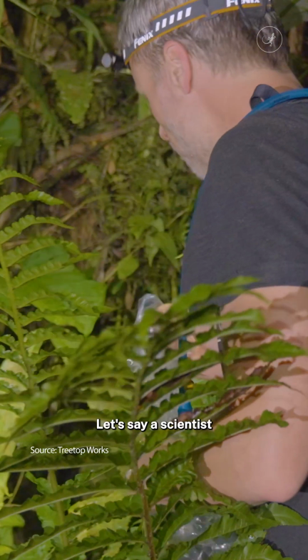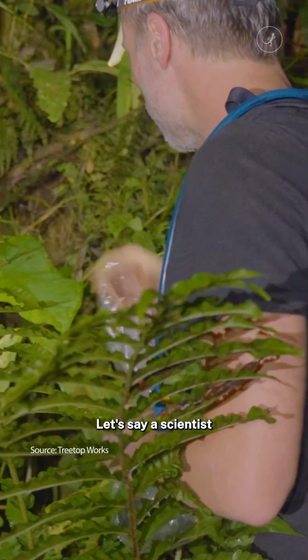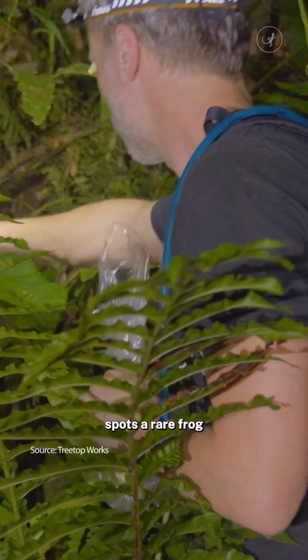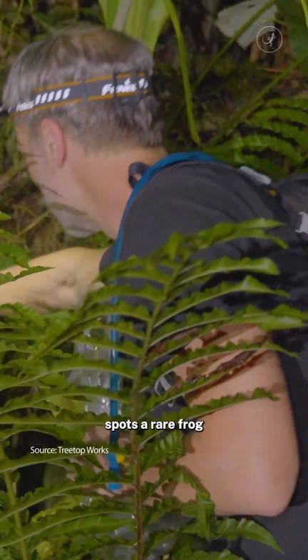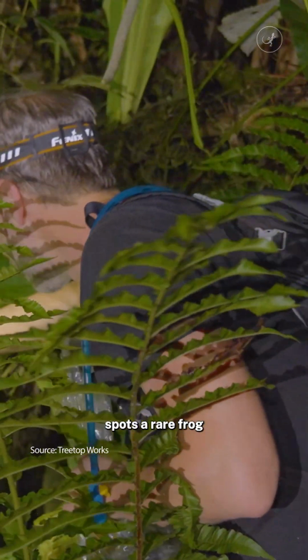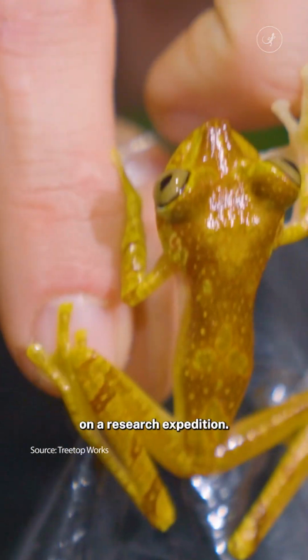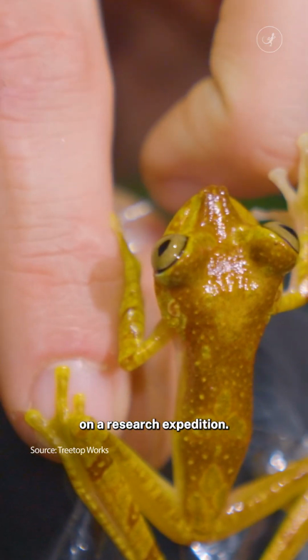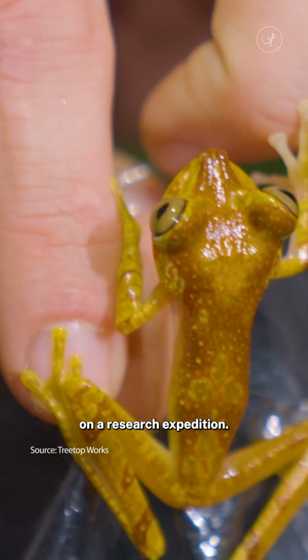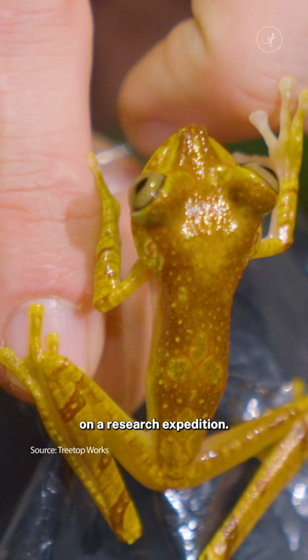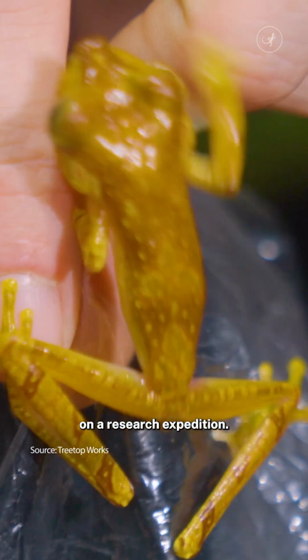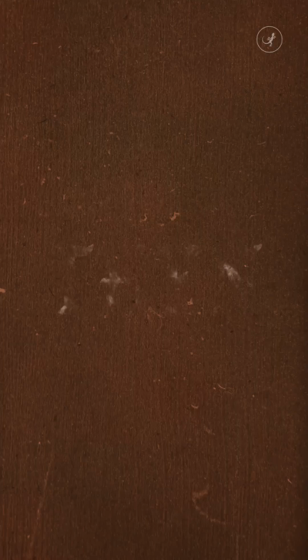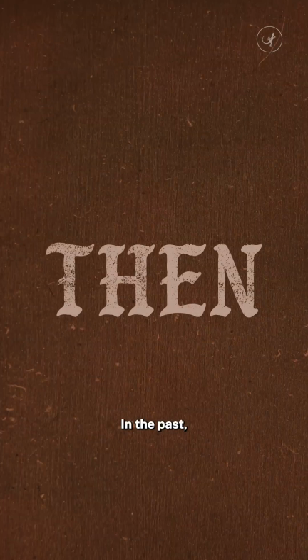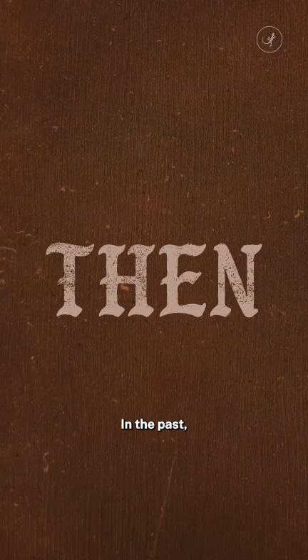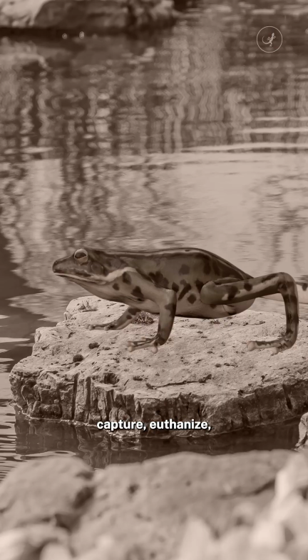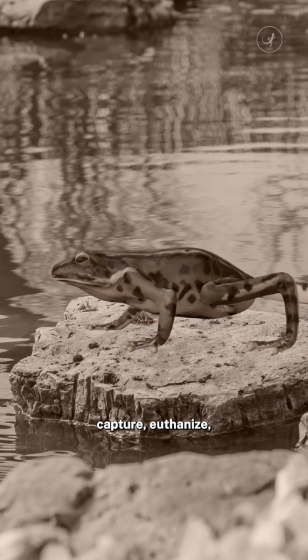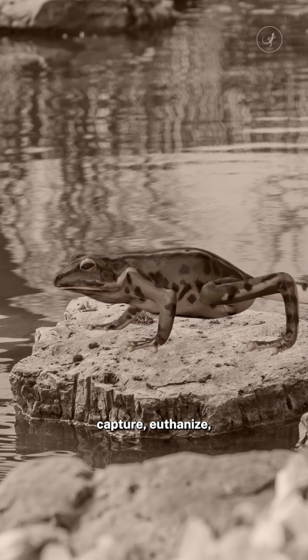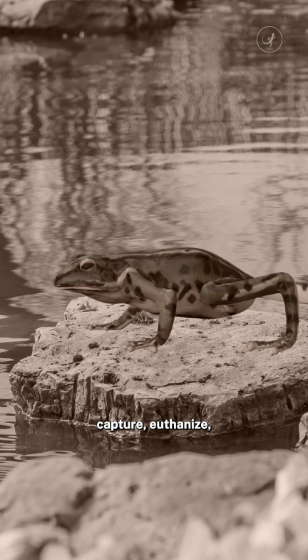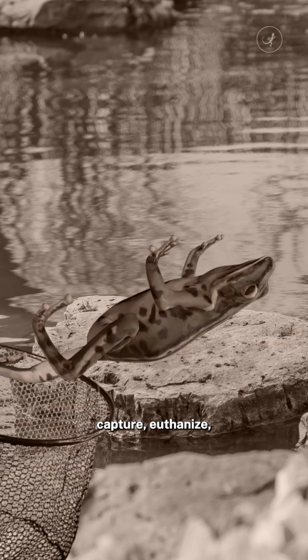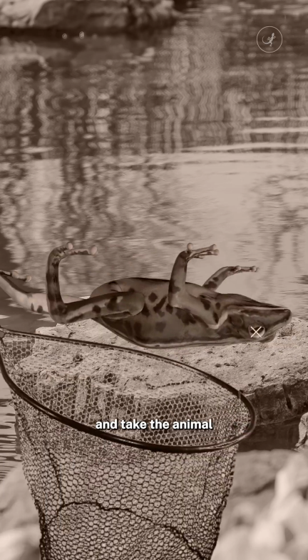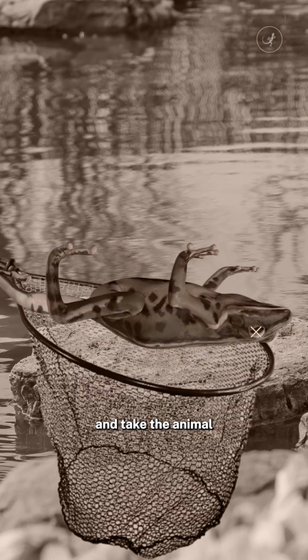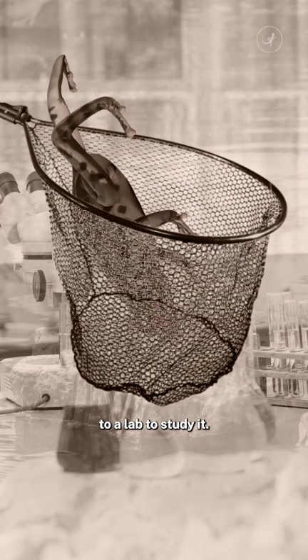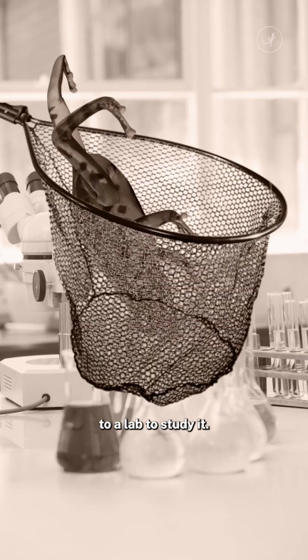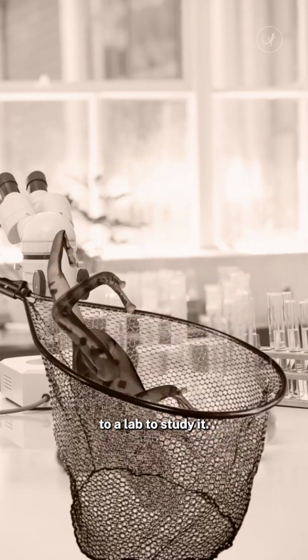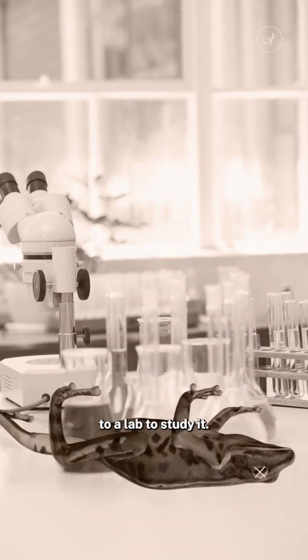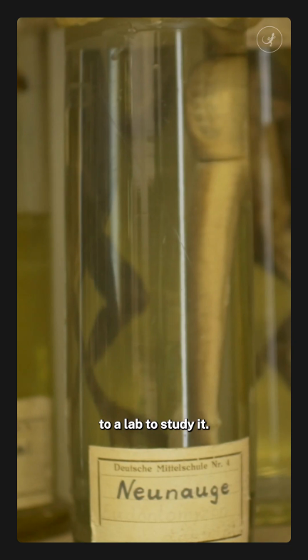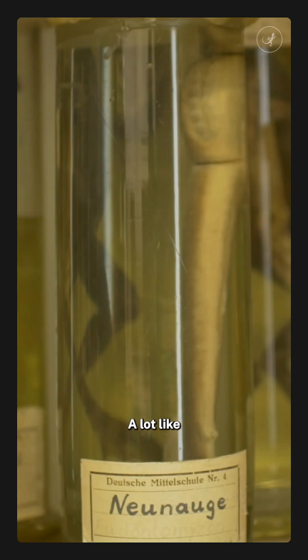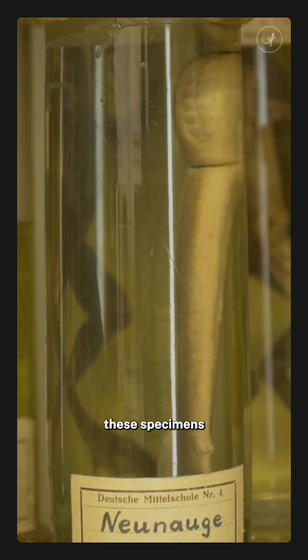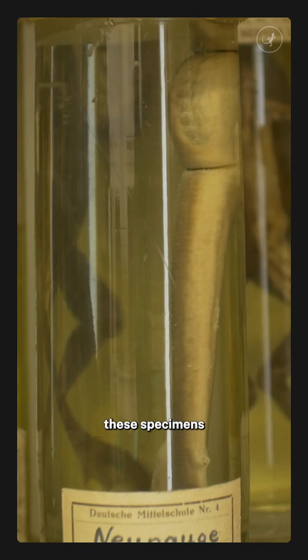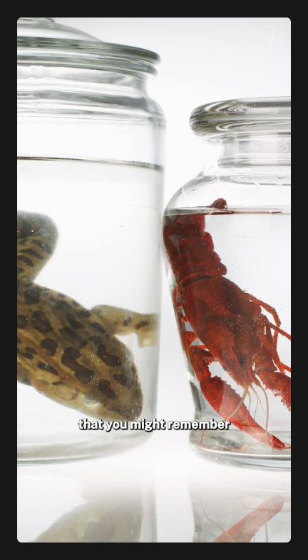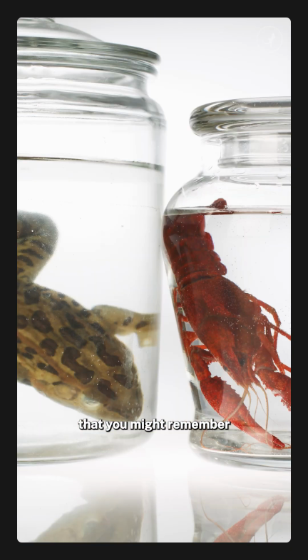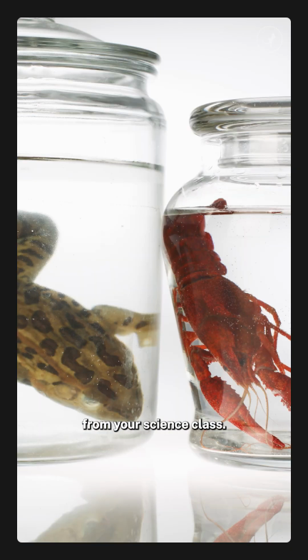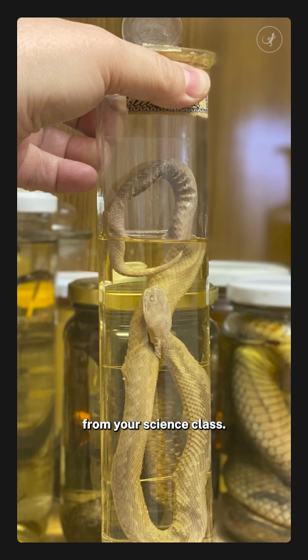Let's say a scientist spots a rare frog on a research expedition. In the past, they would capture, euthanise, and take the animal to a lab to study it — a lot like these specimens that you might remember from your science class.